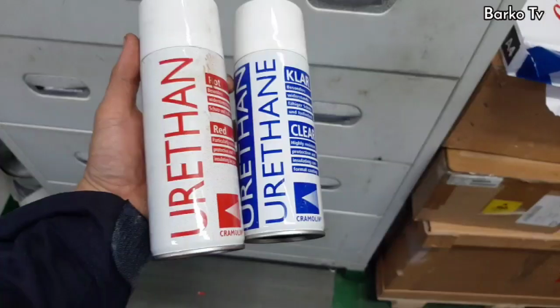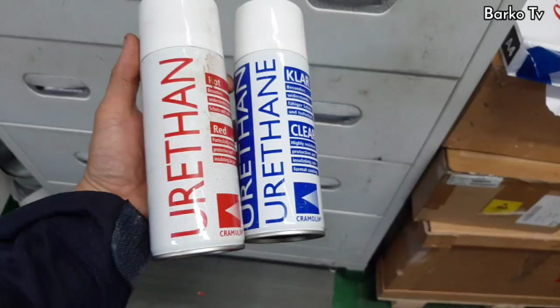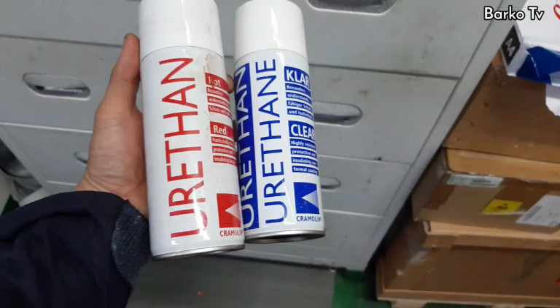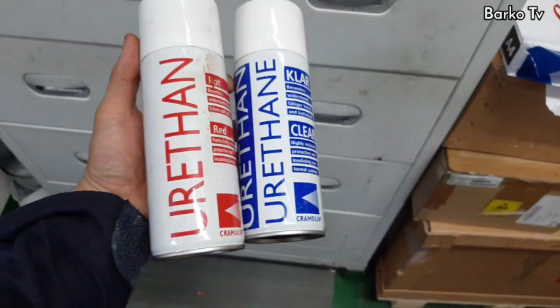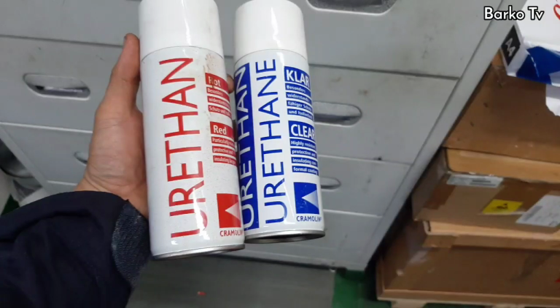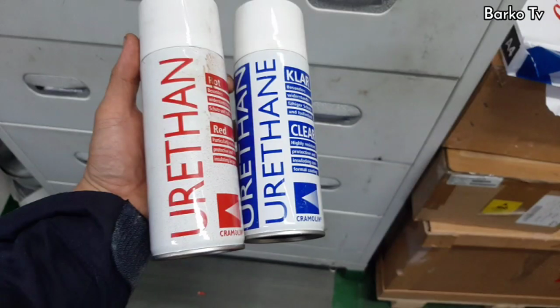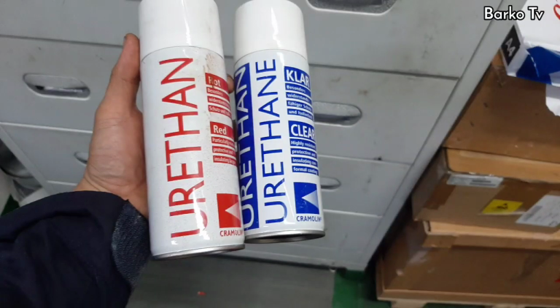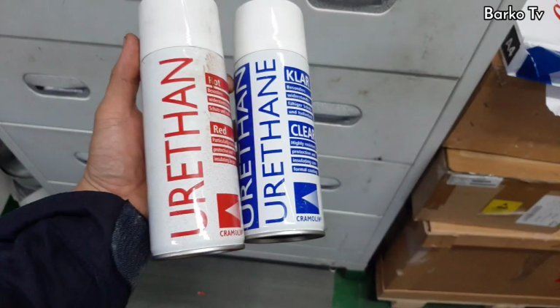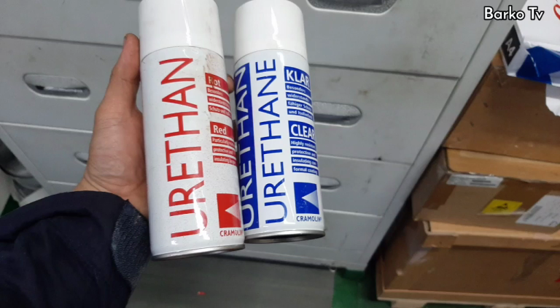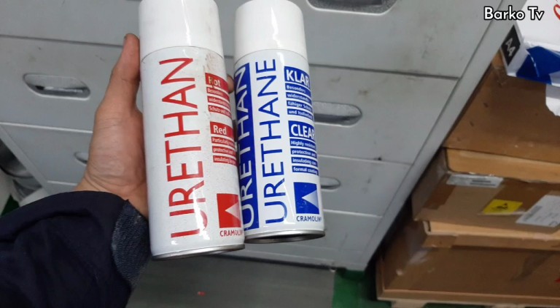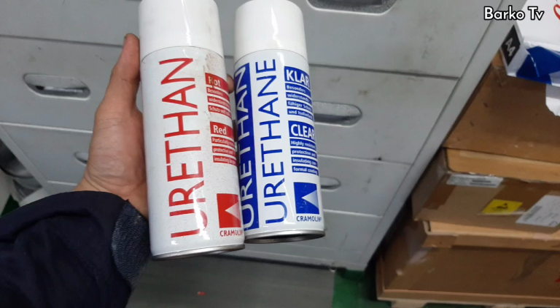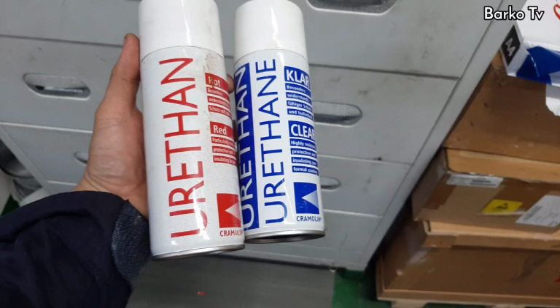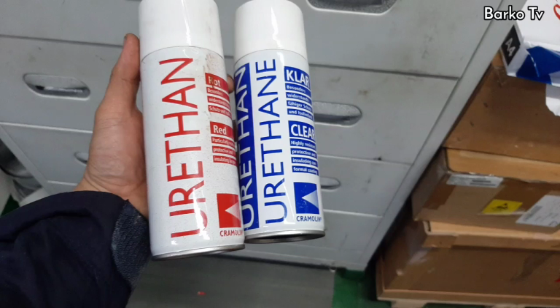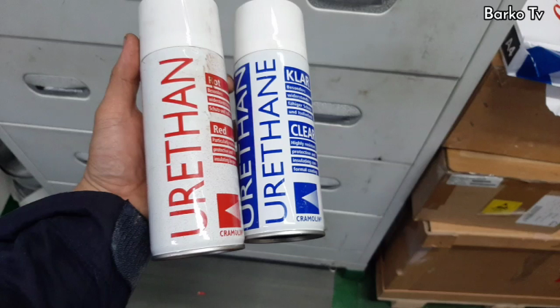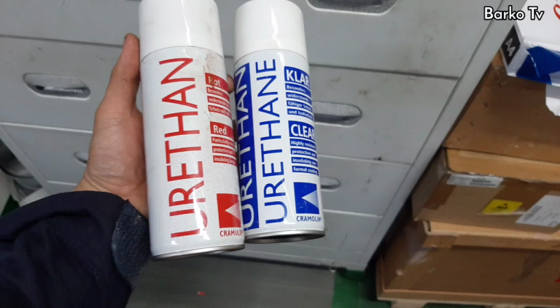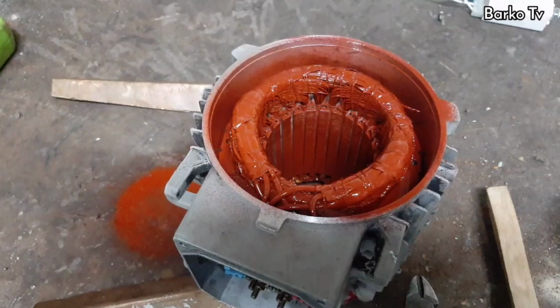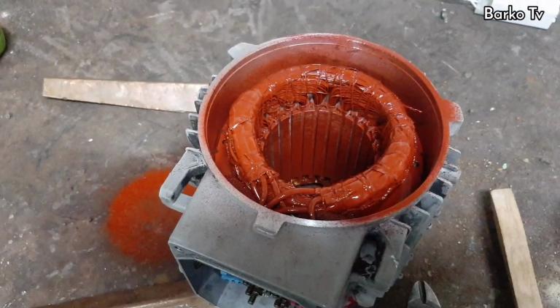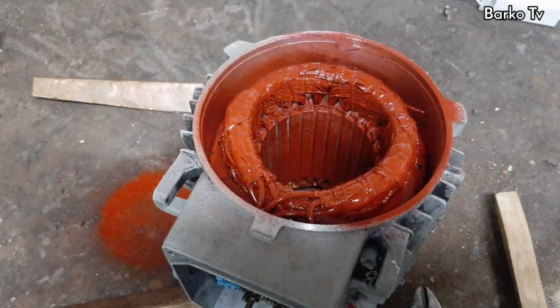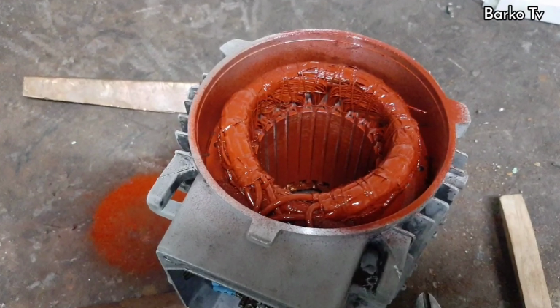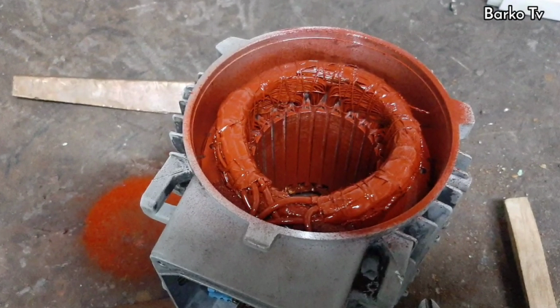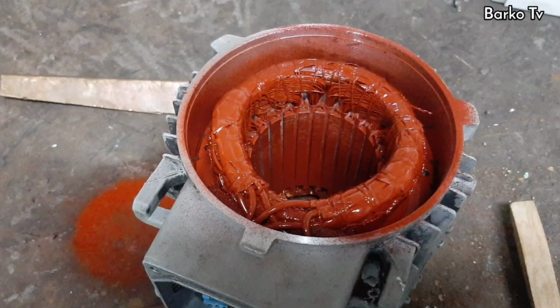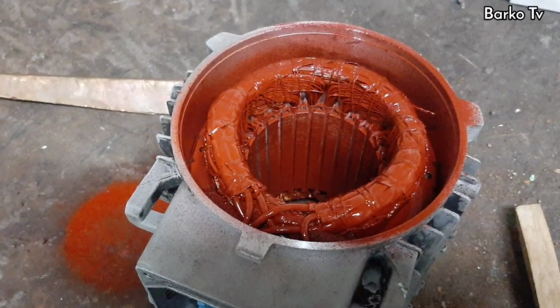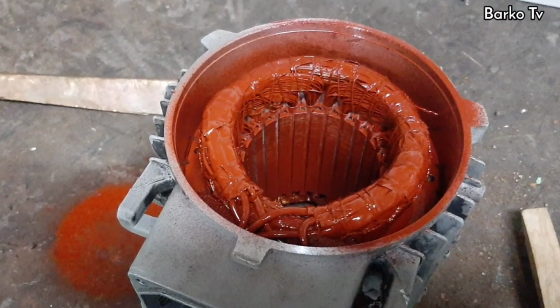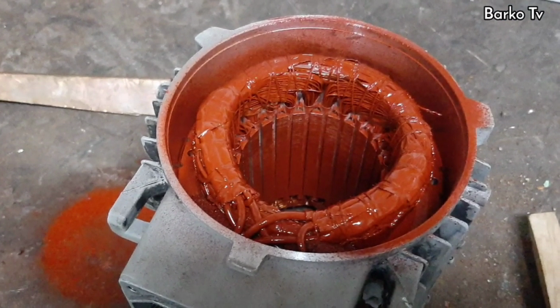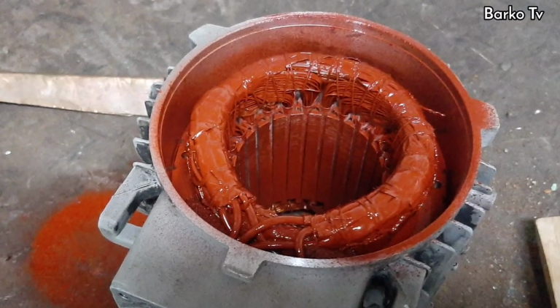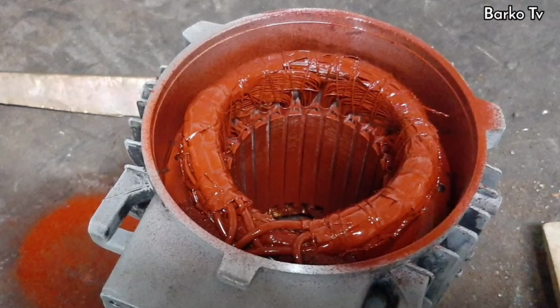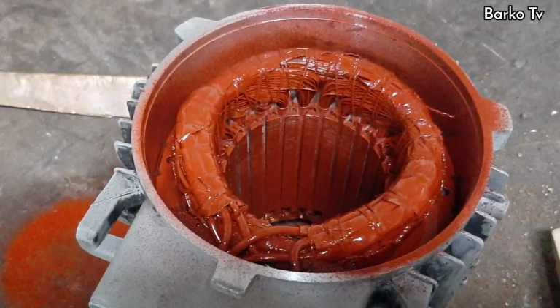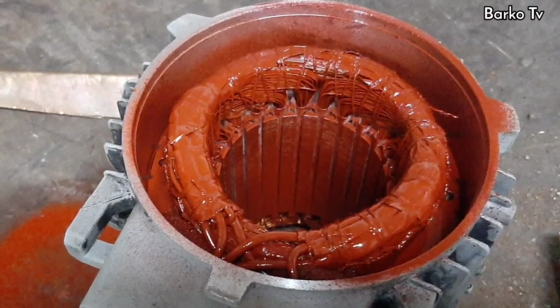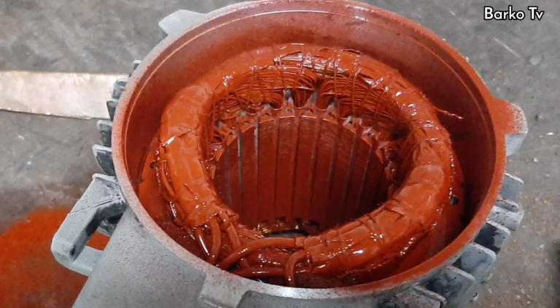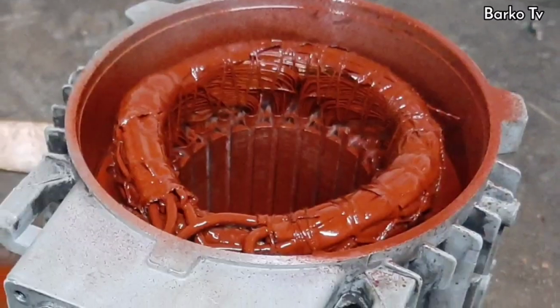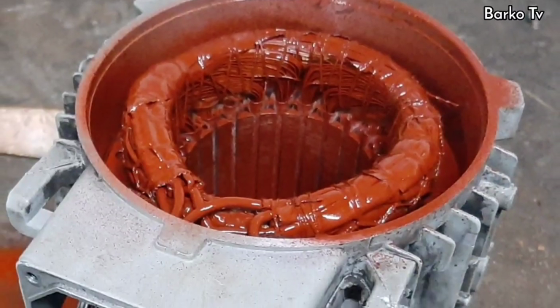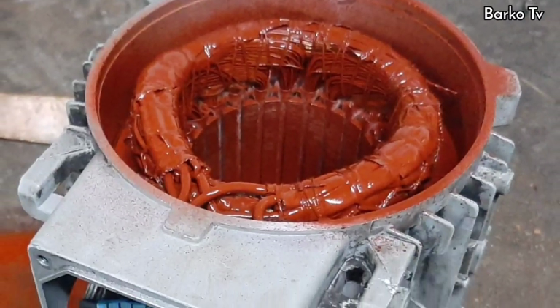After that, we need to insulate the motor winding with electrical insulation paint. We have 2 colors — clear and red. We use red so that you can see it in the video.